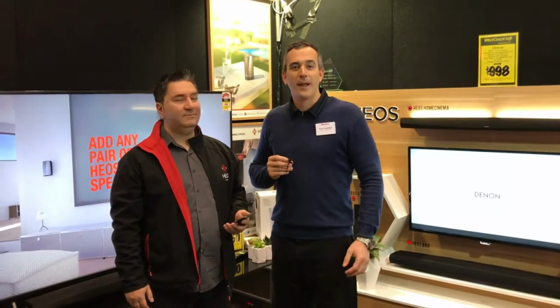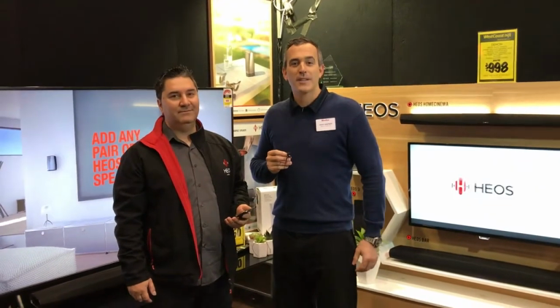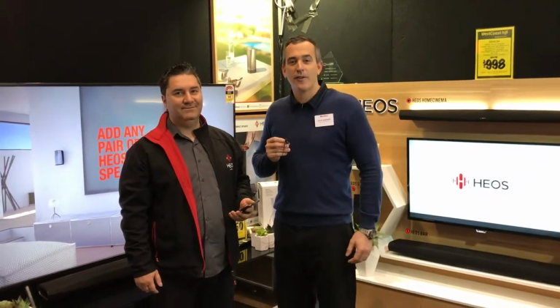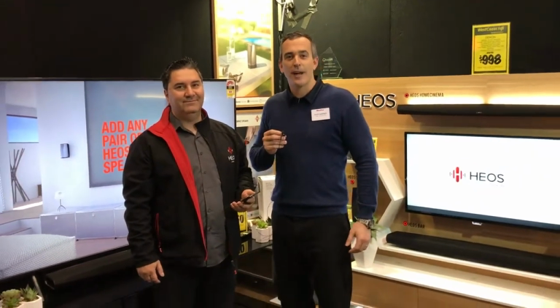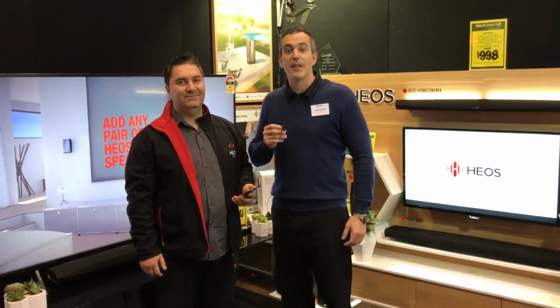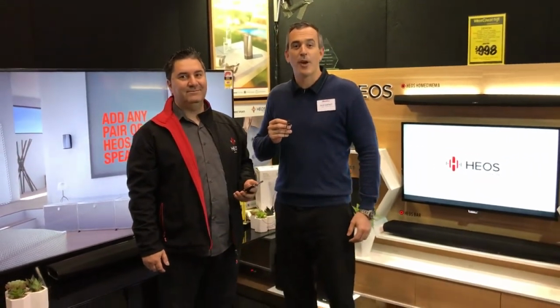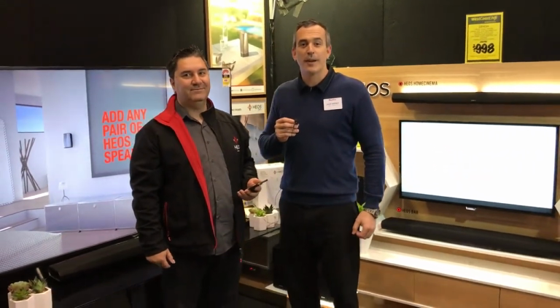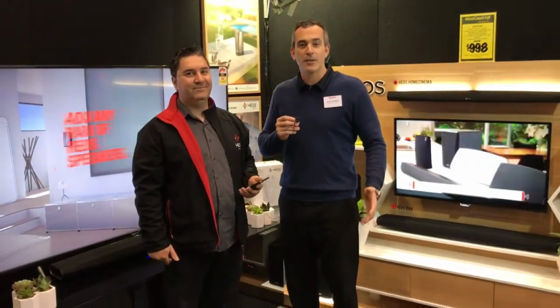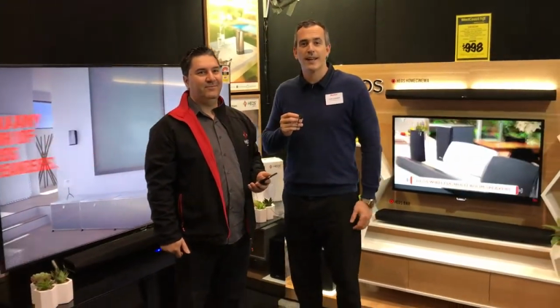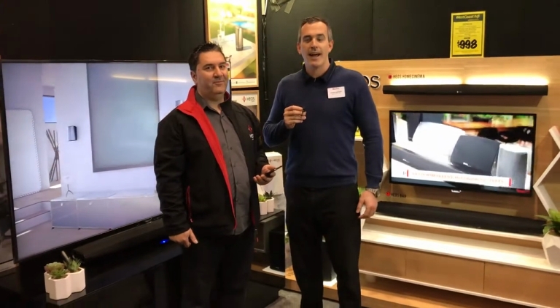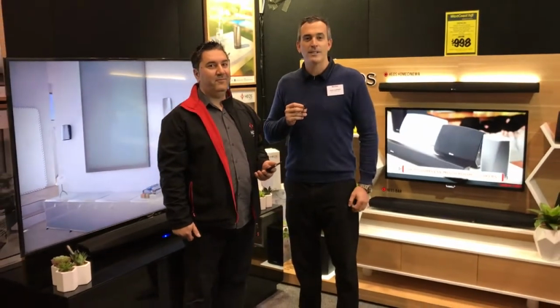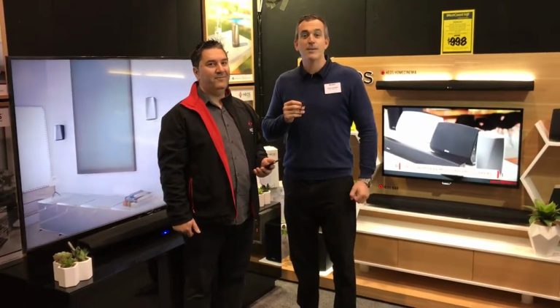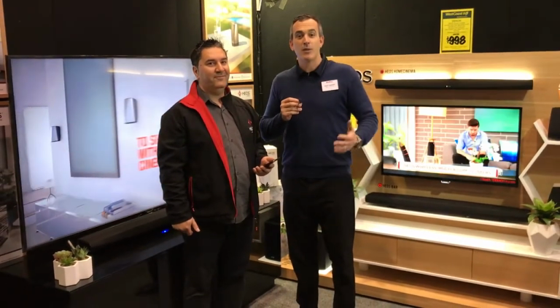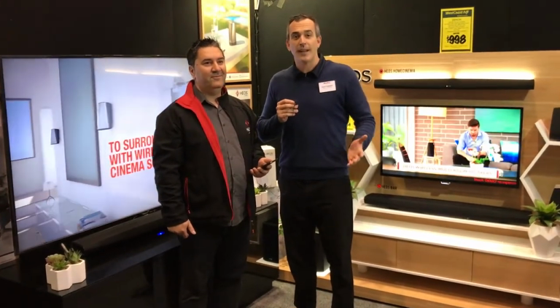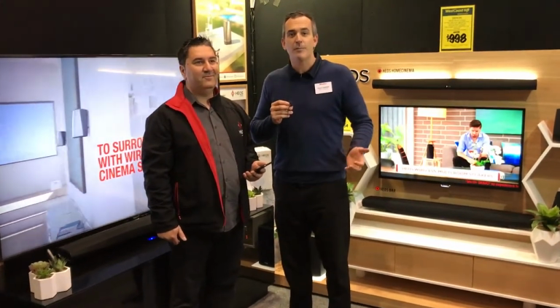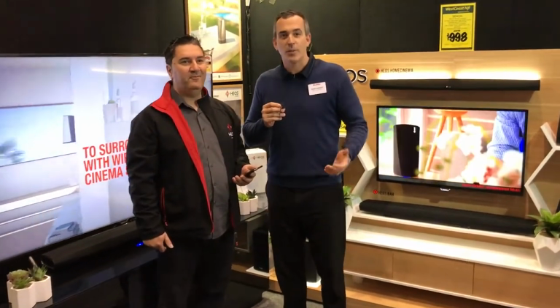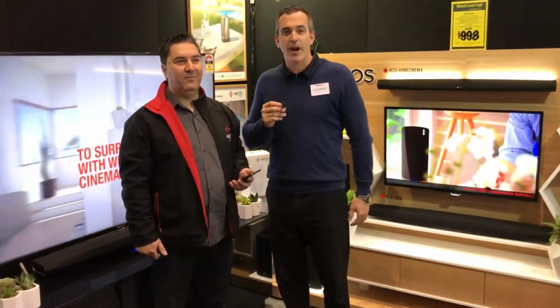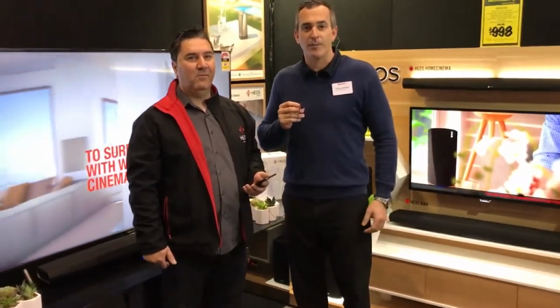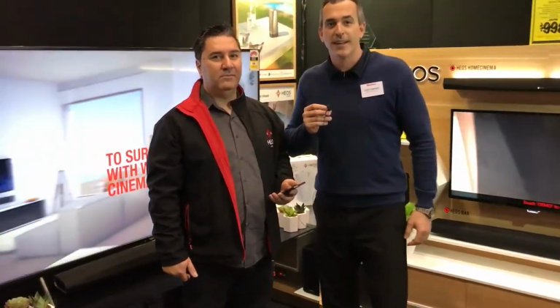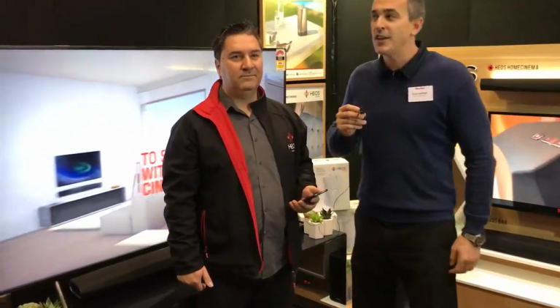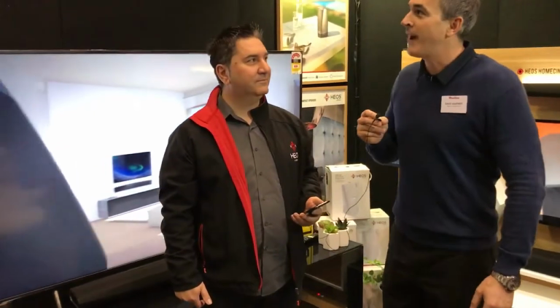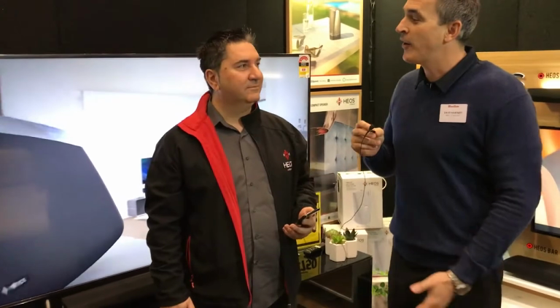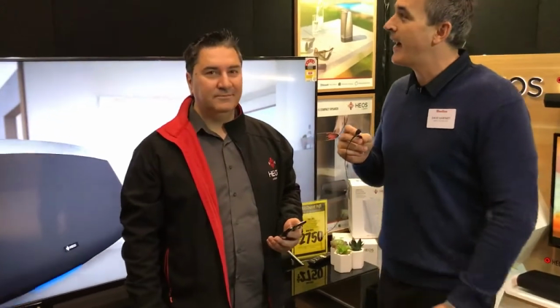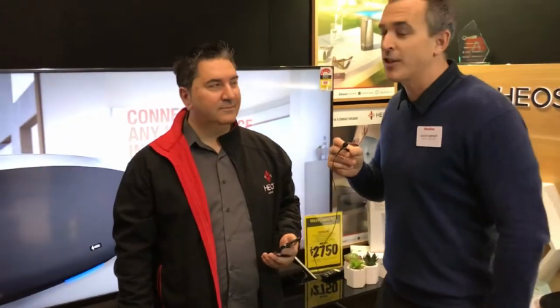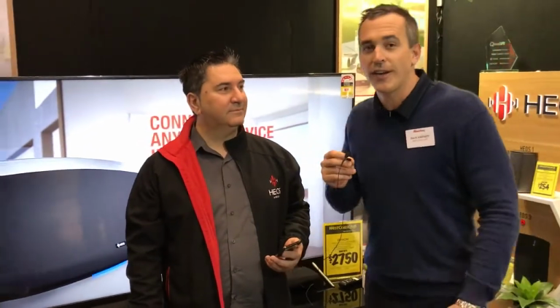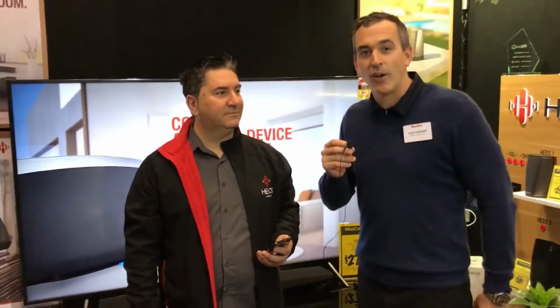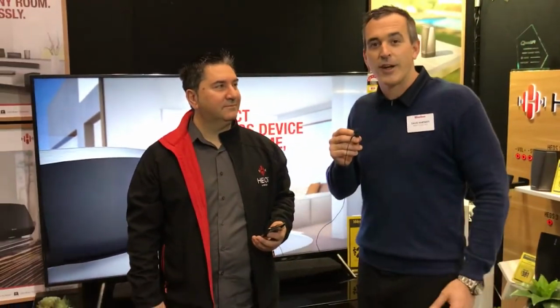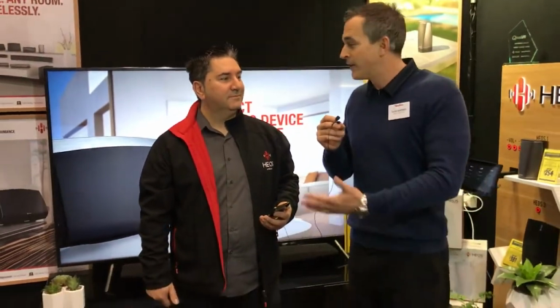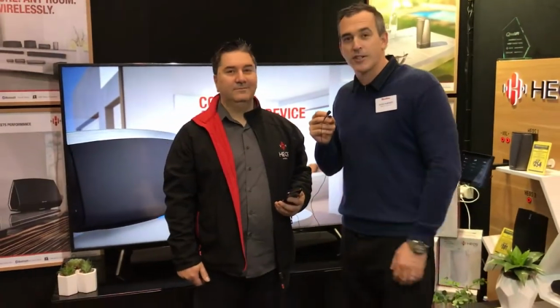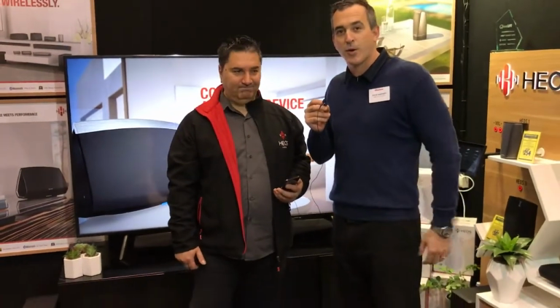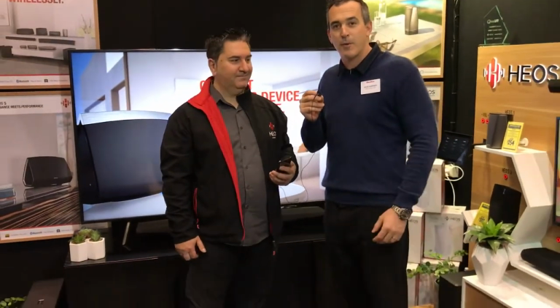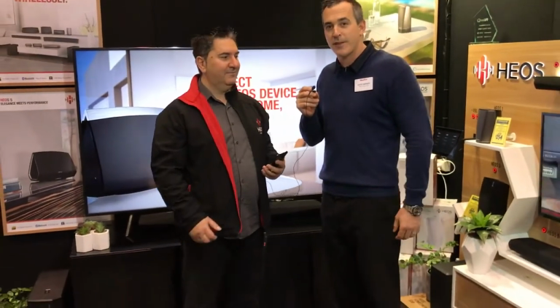I'm Dave from West Coast Hi-Fi and we're back at the Perth Home Show again this August with some similar things to what we did last year but also with some great improvements. This year we've added HEOS to the show and I'd like to hand over to Joe to talk about it a bit more specifically.